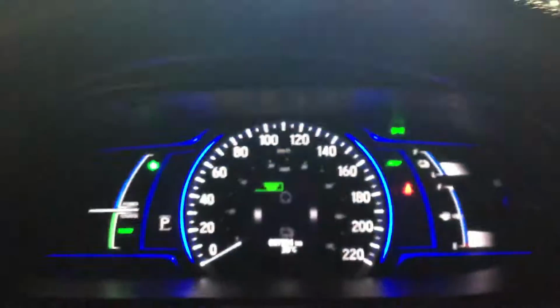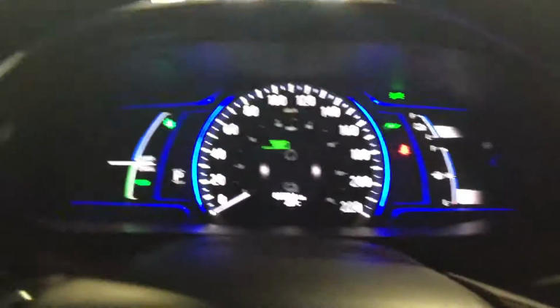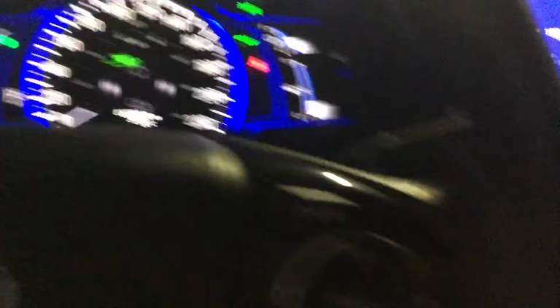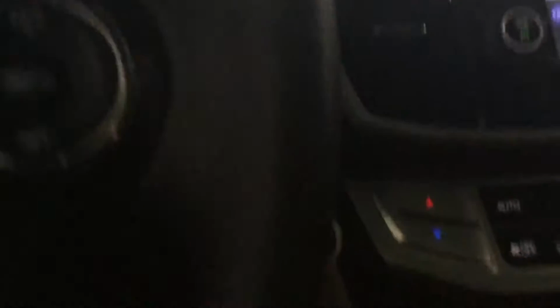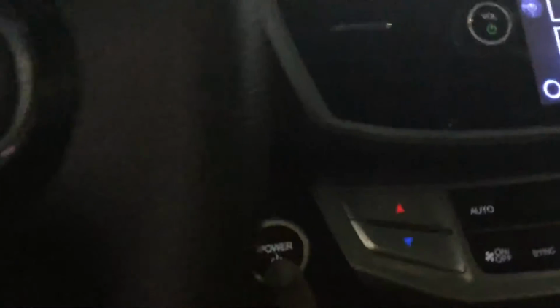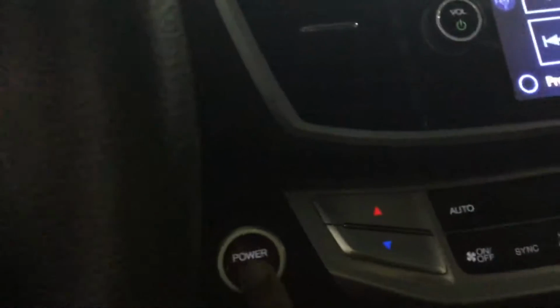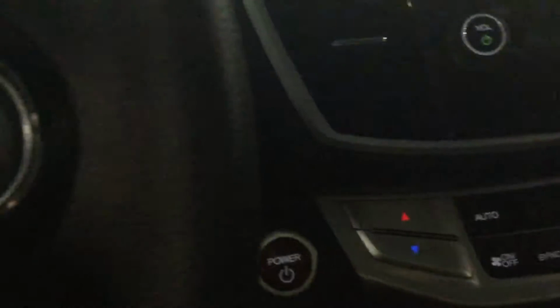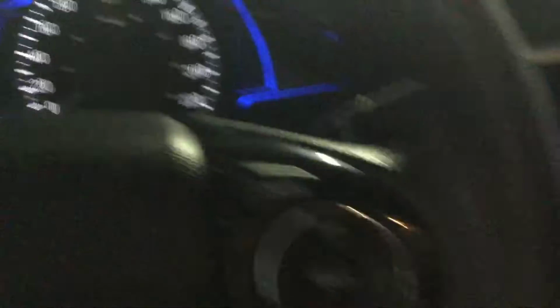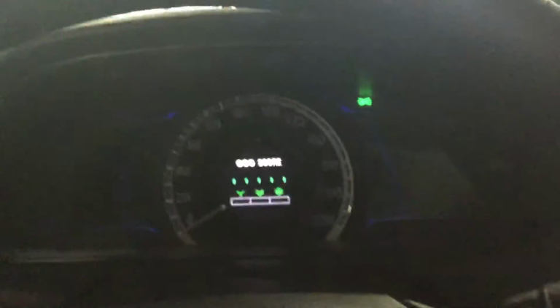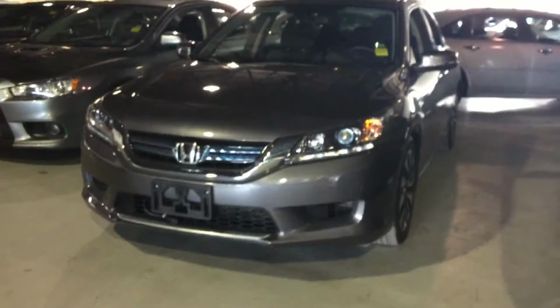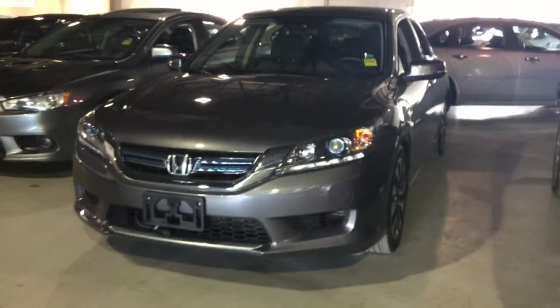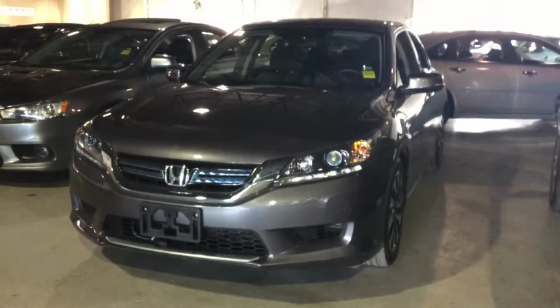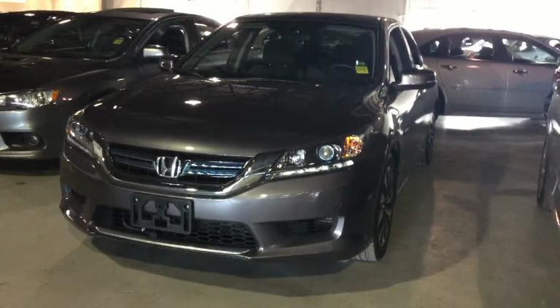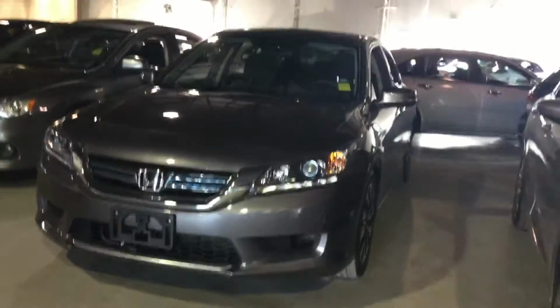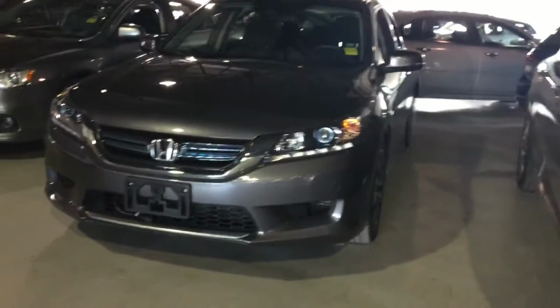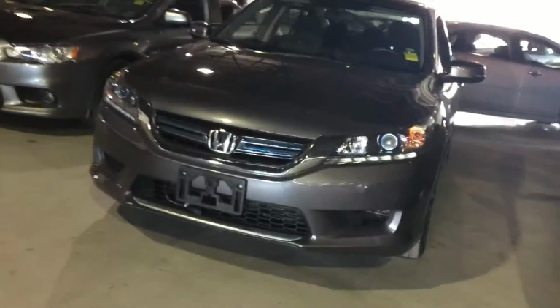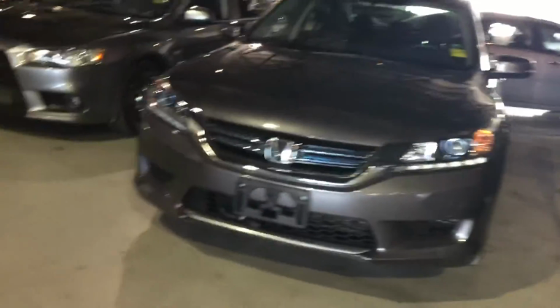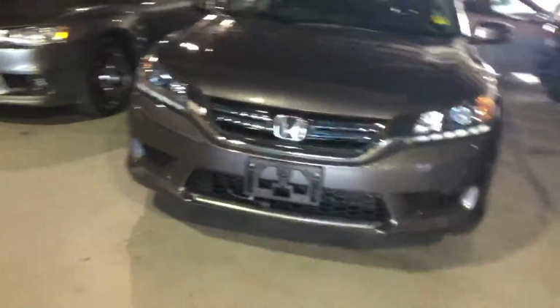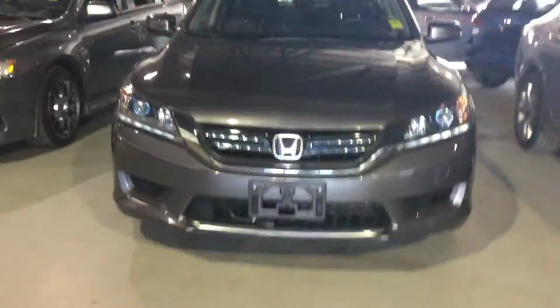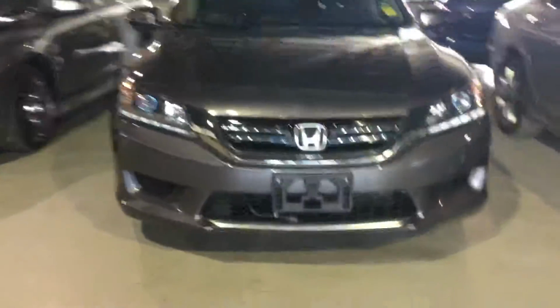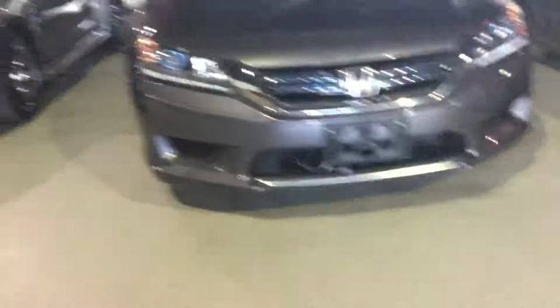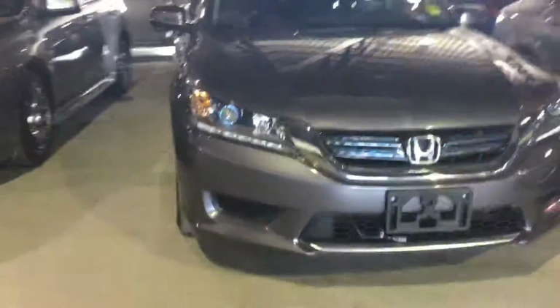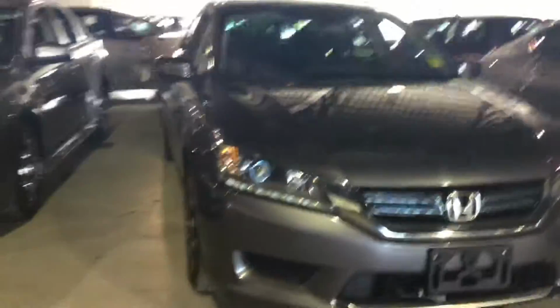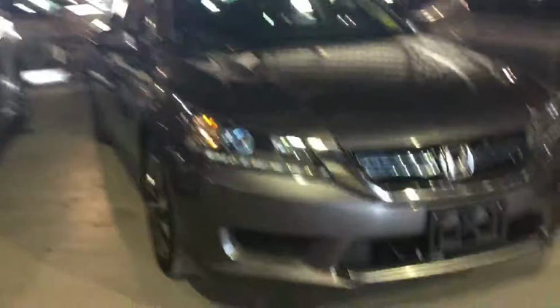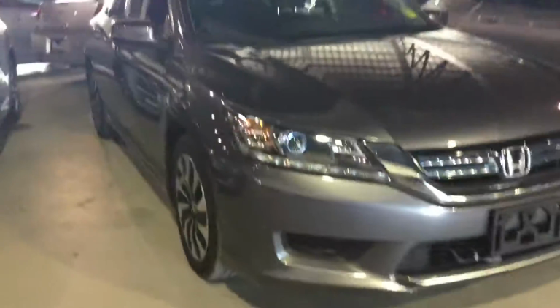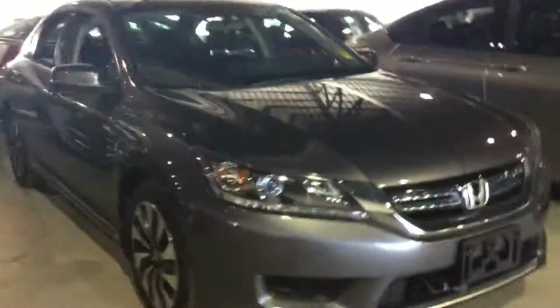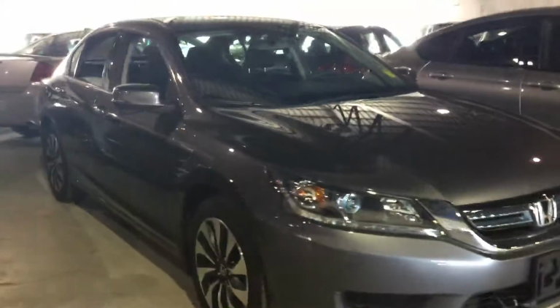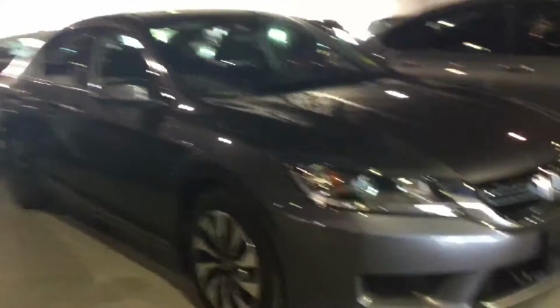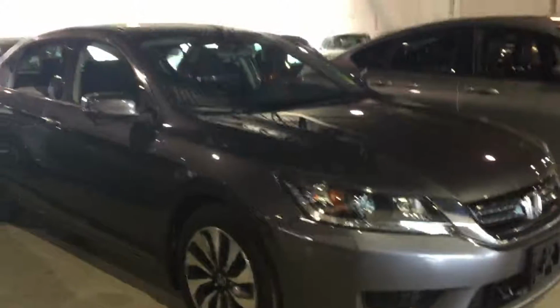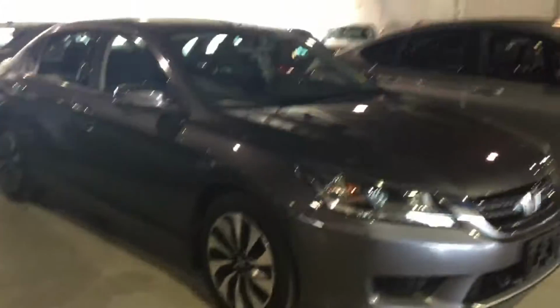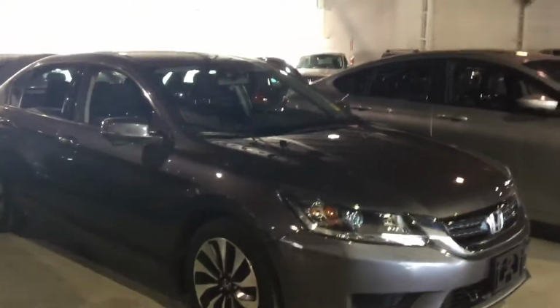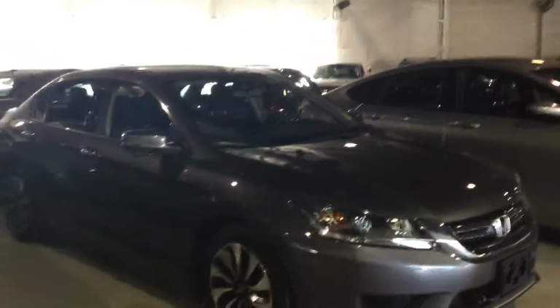Just going to turn it off — you get the push button start. So as you can see, this is an amazing vehicle with a lot of features. I'll give you a call back — like the video, let me know what you think about it, and we'll go from there.